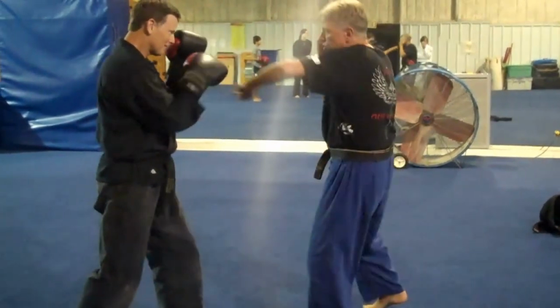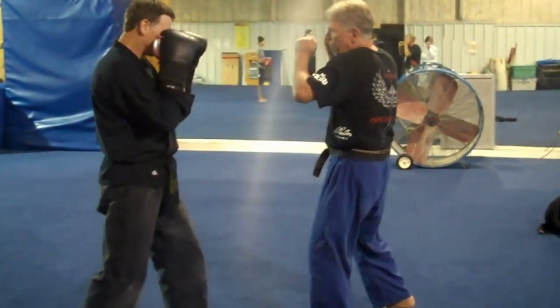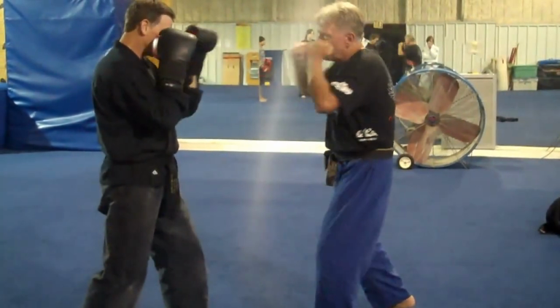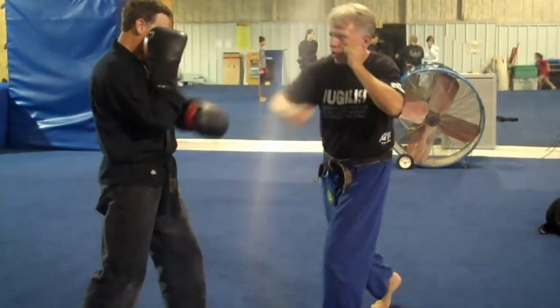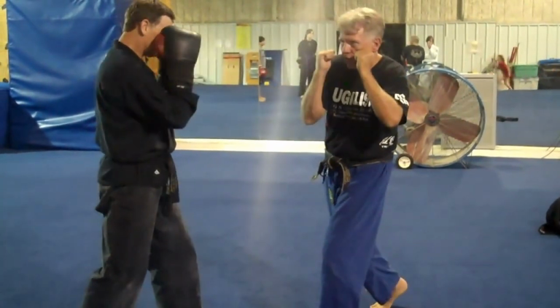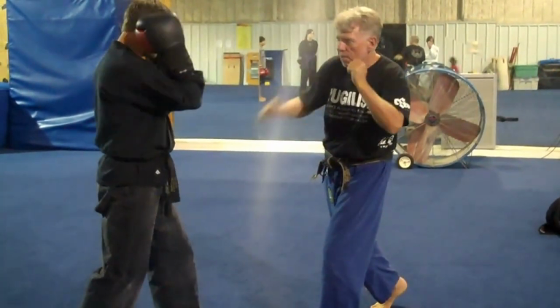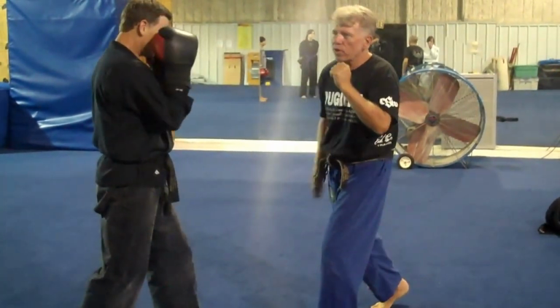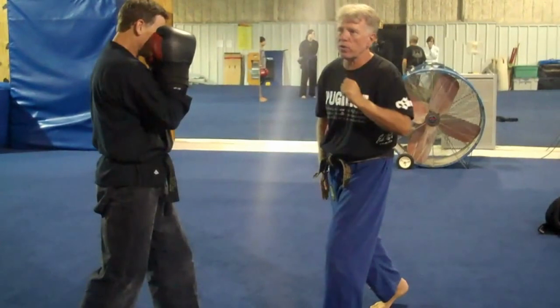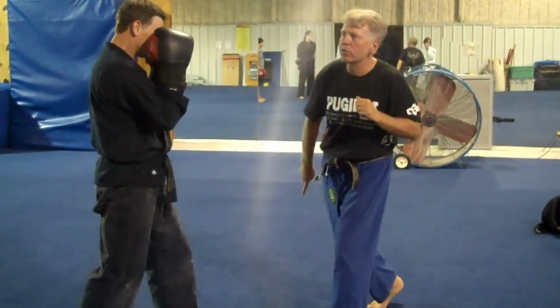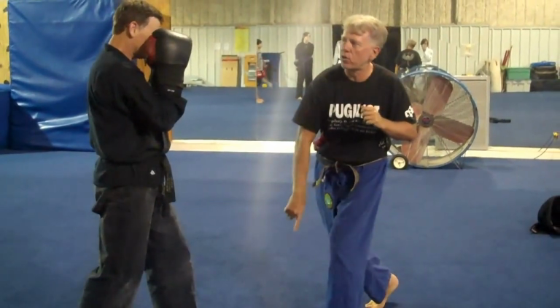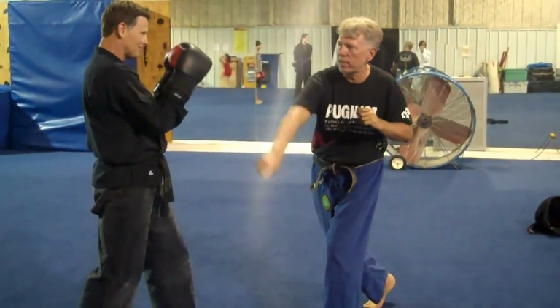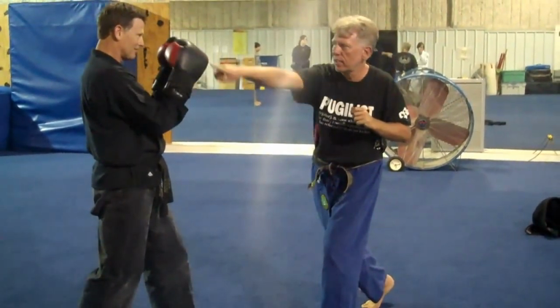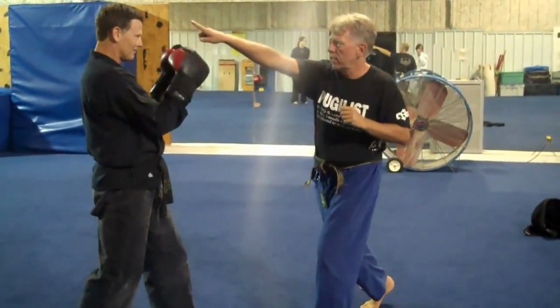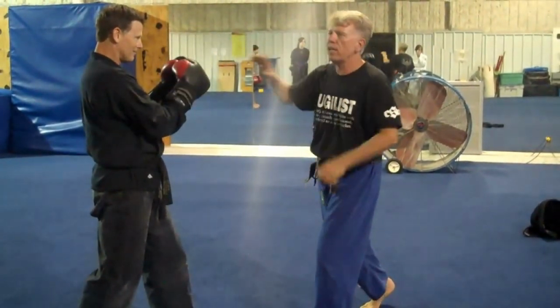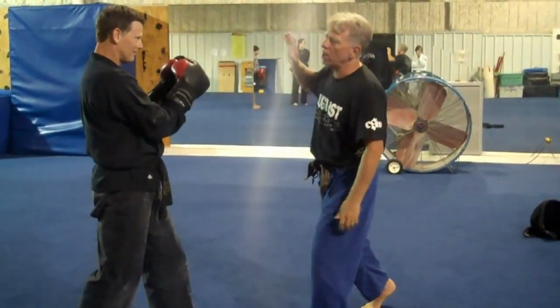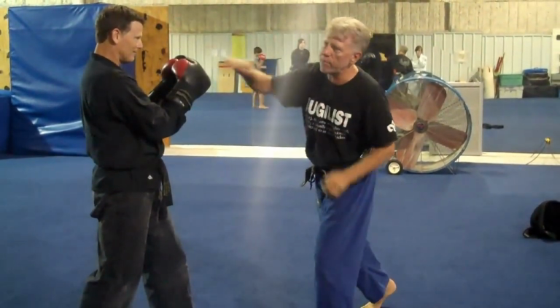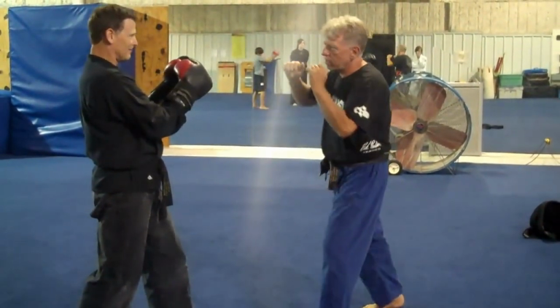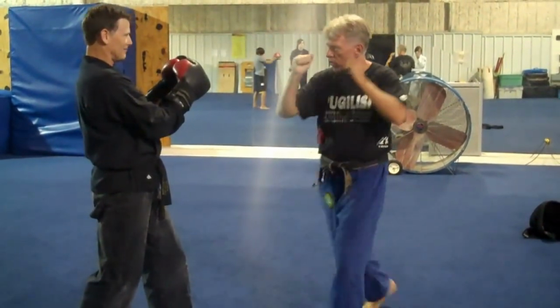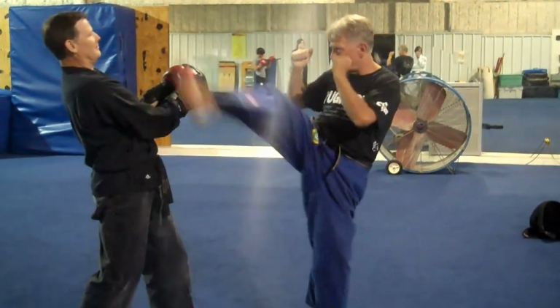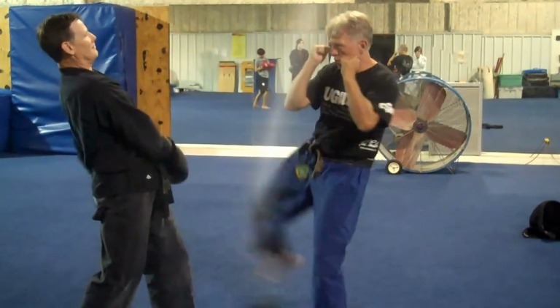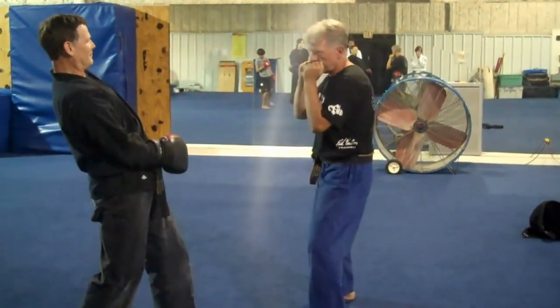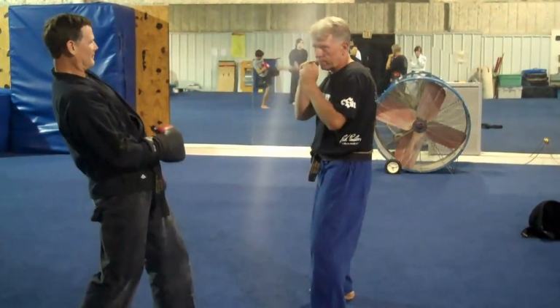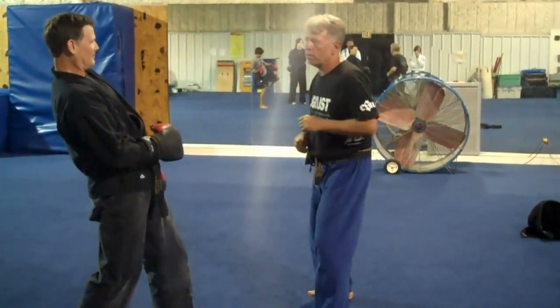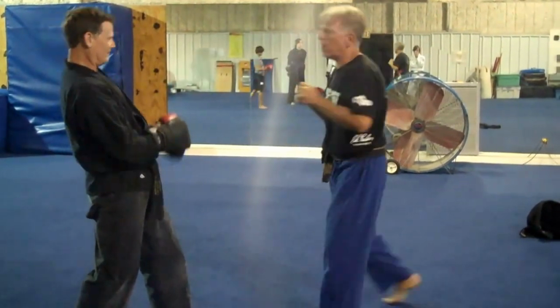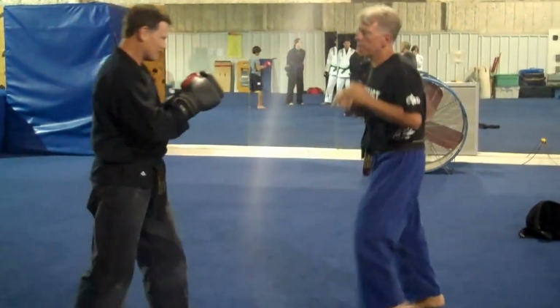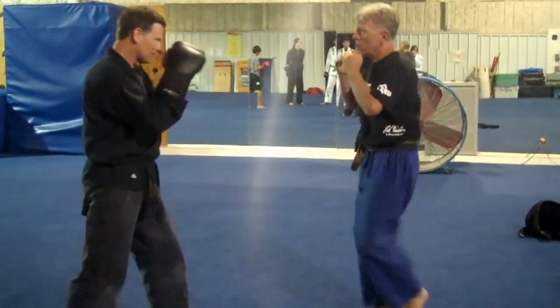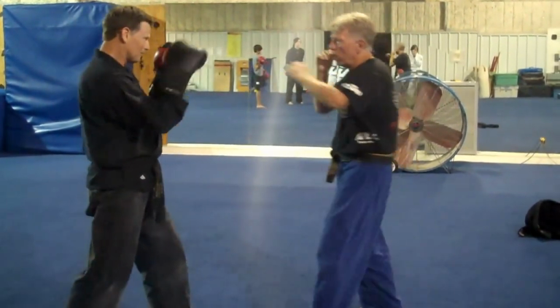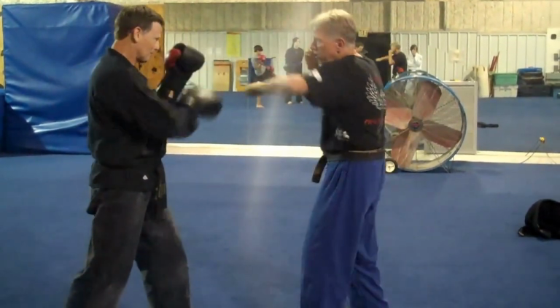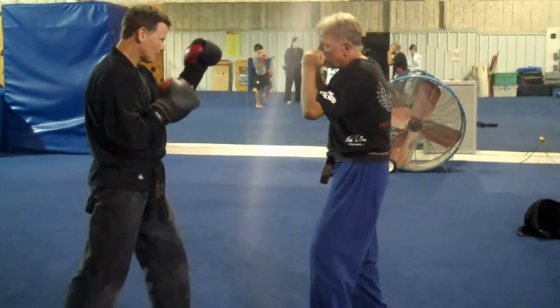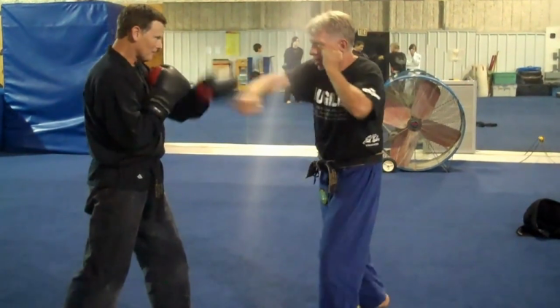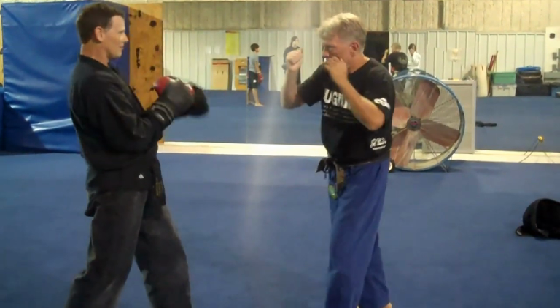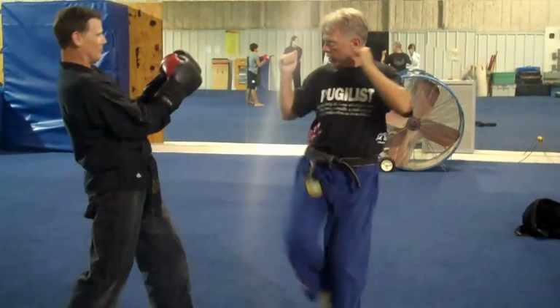So I'm going to step in. Jab, cross. My rear leg will do an outside crescent kick. He's just going to lean back. One more time. One, two. Crescent kick.